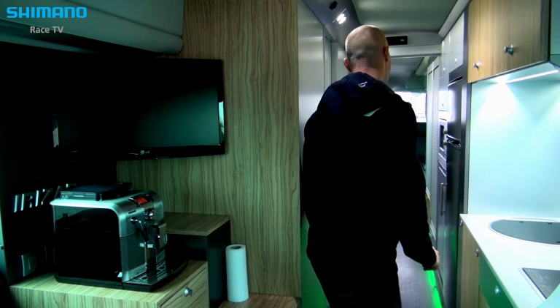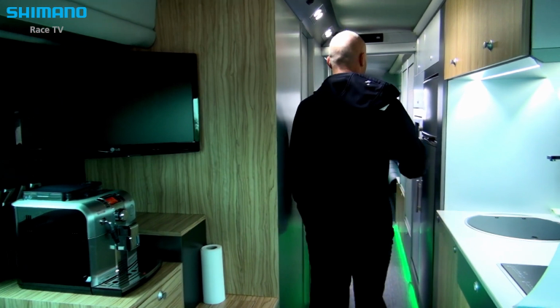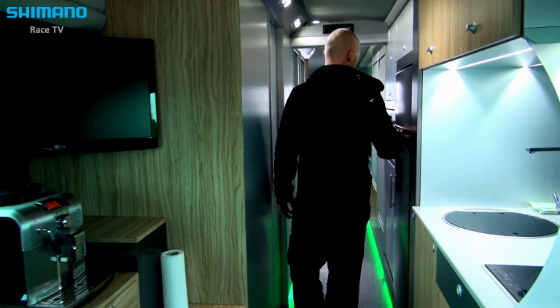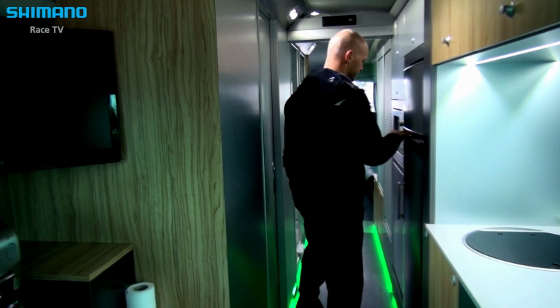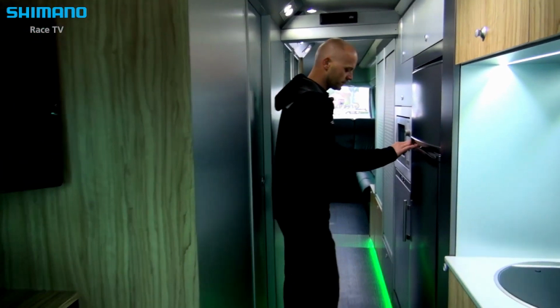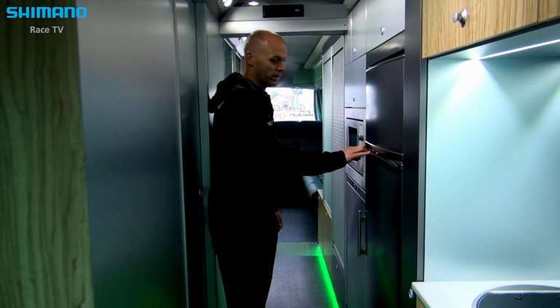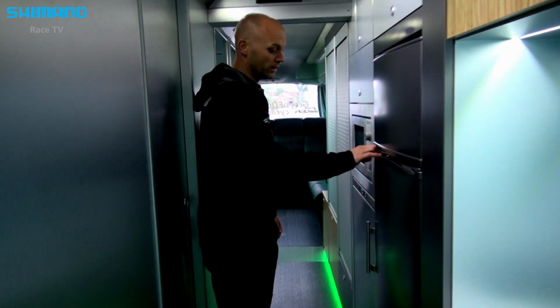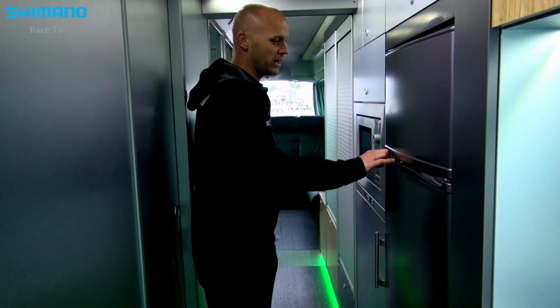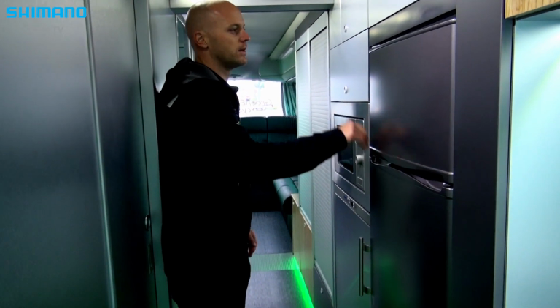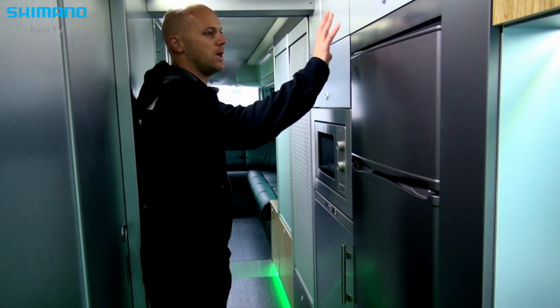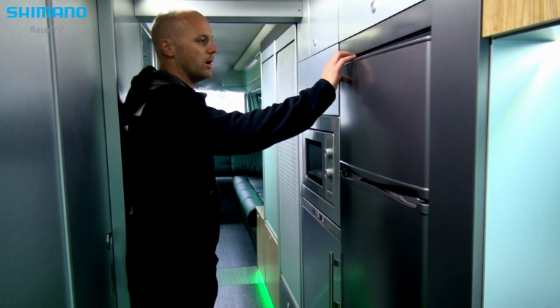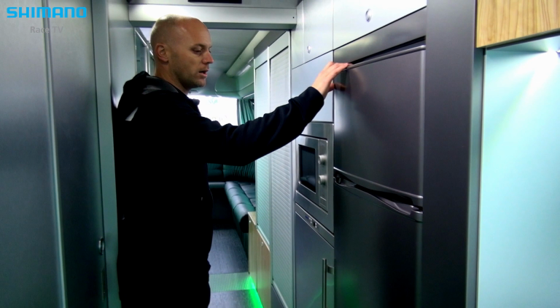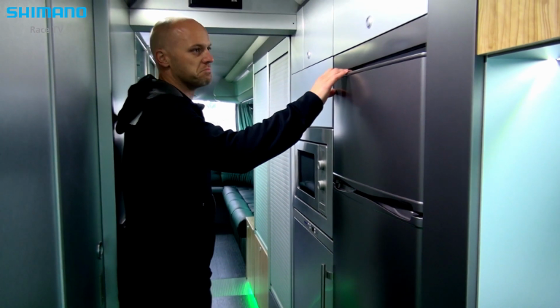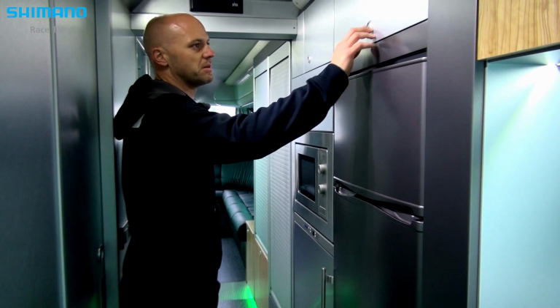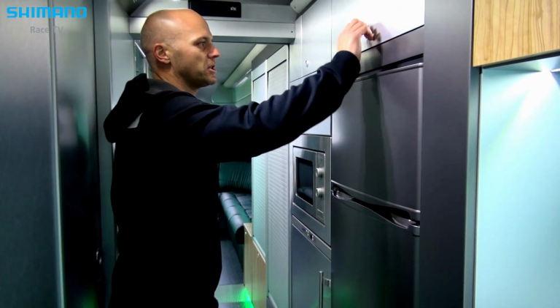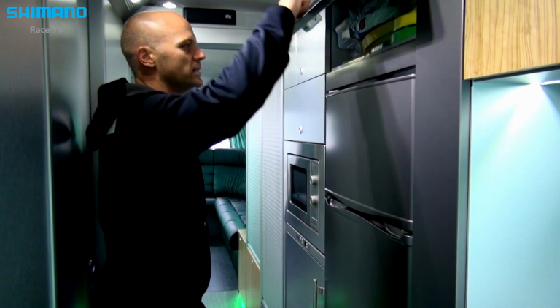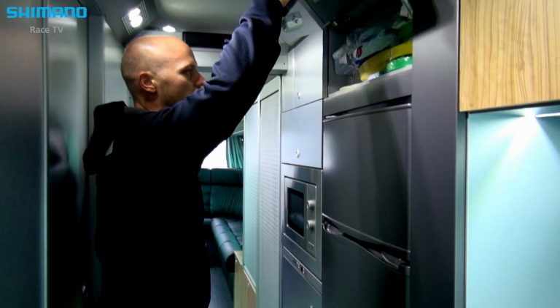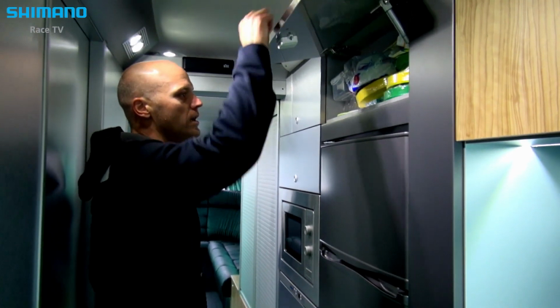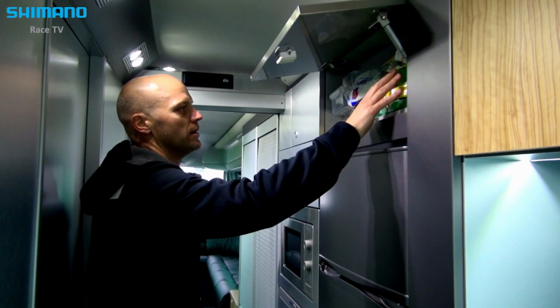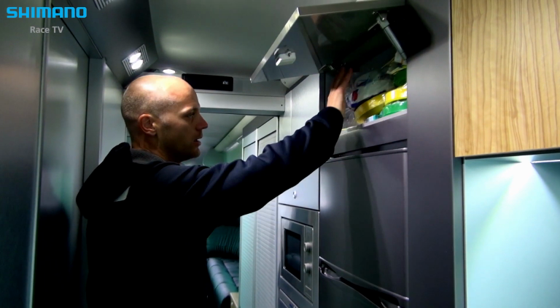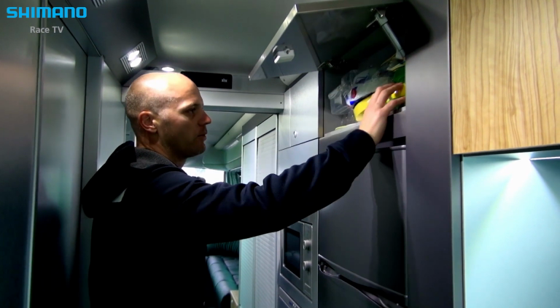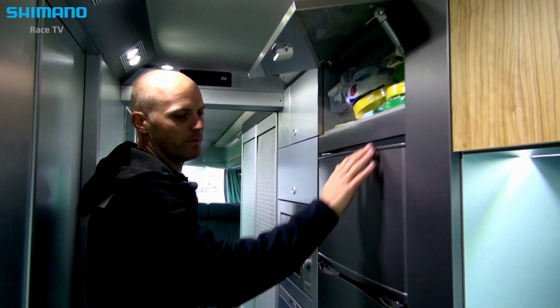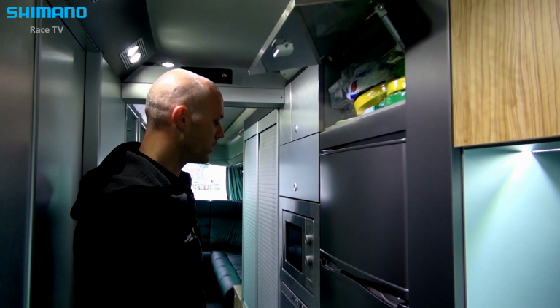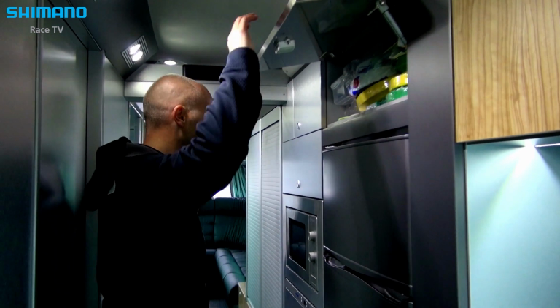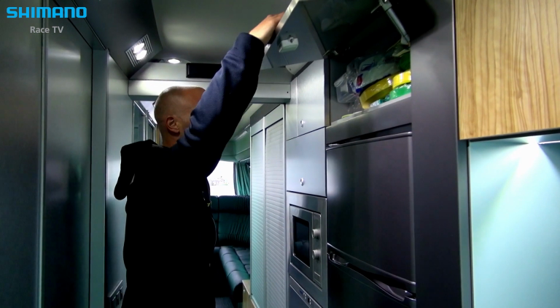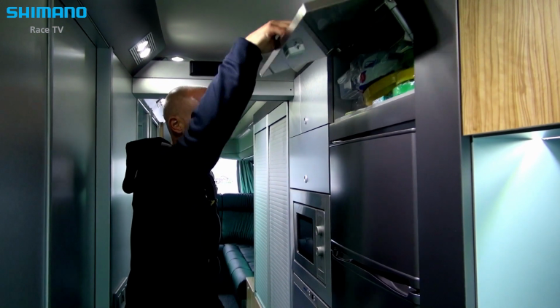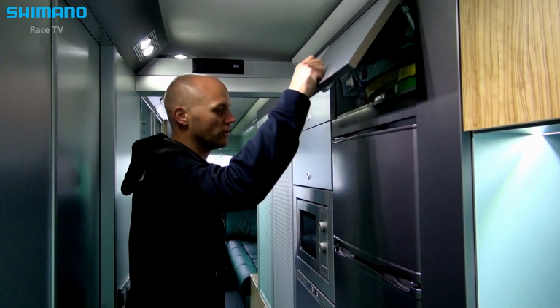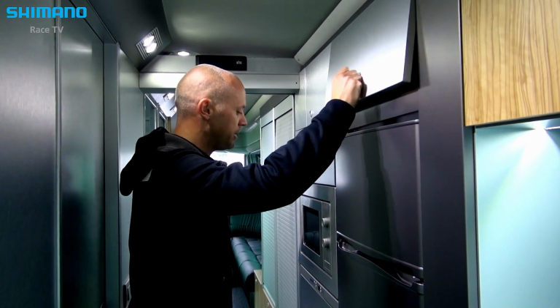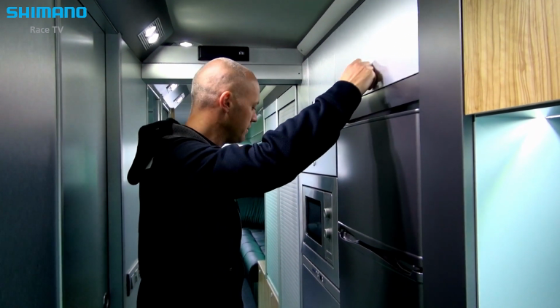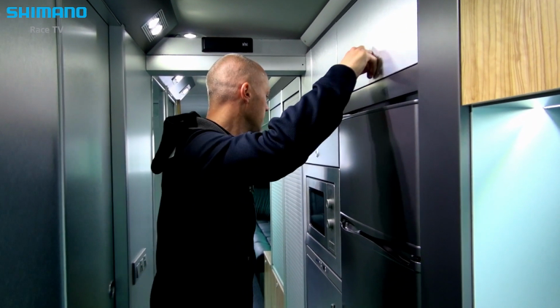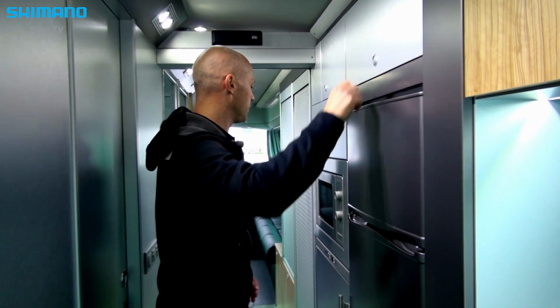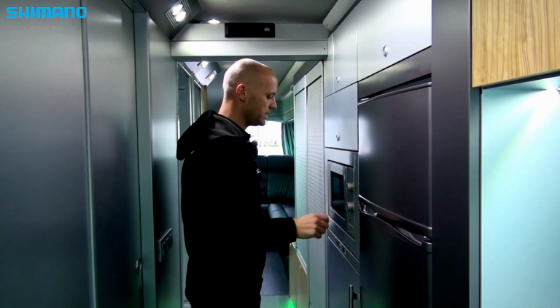Then the fridge, with the drinks, and some special things like equipment for when Otase prepares something after the stage.